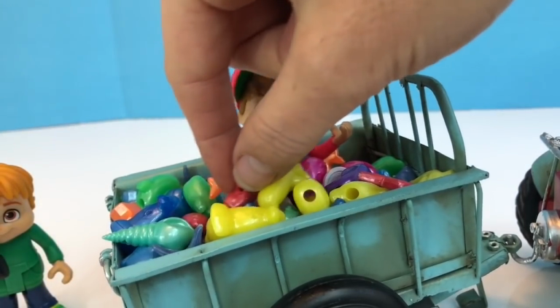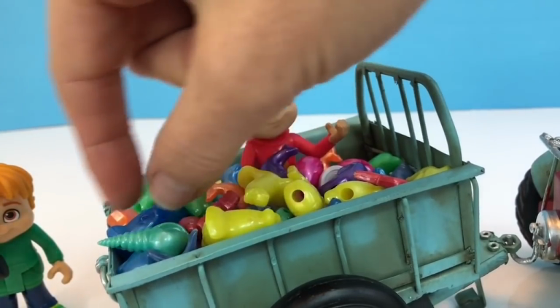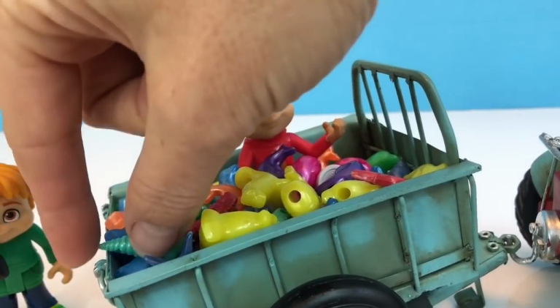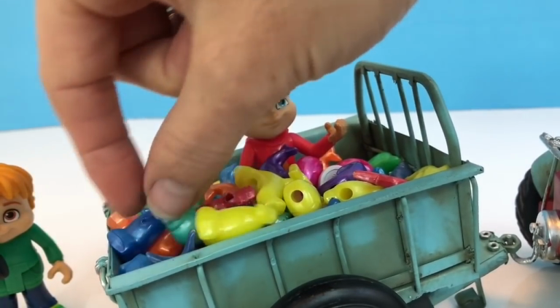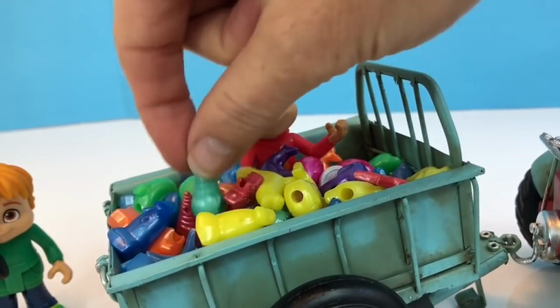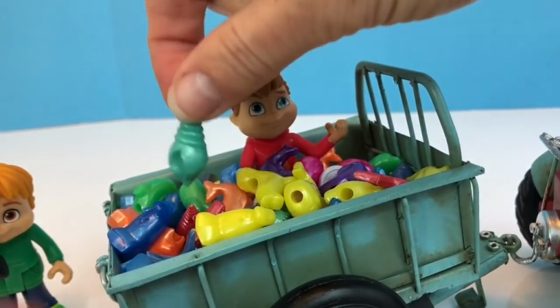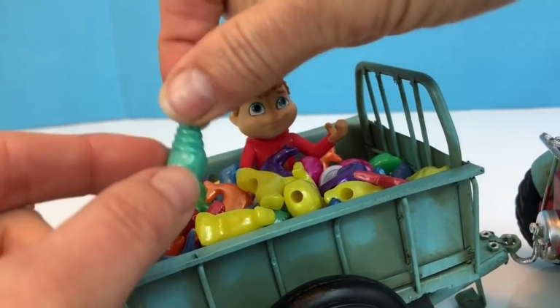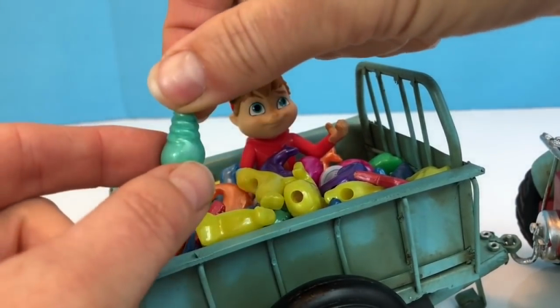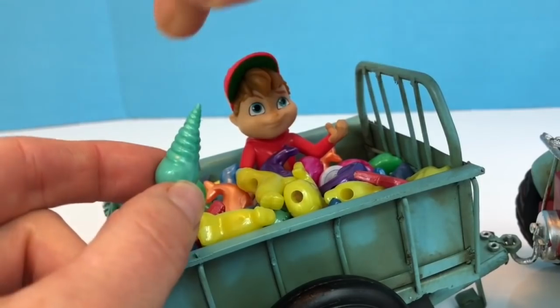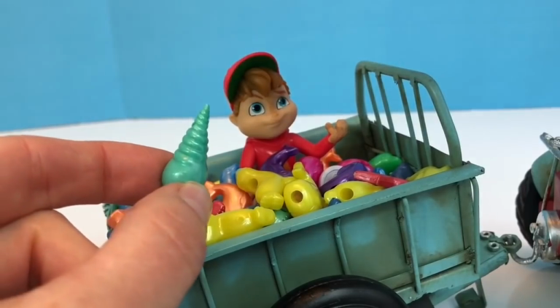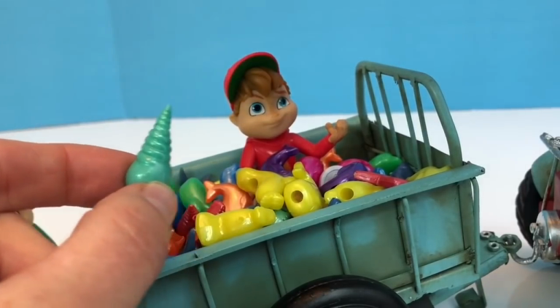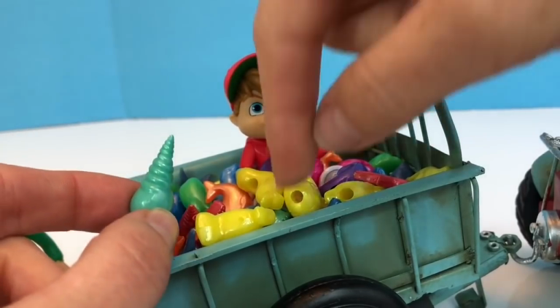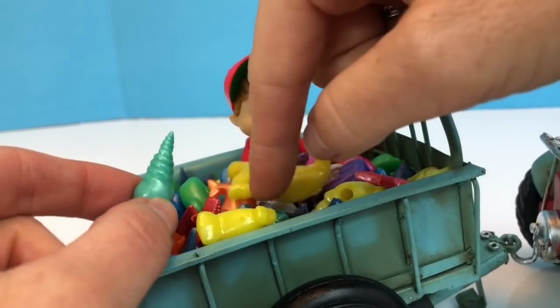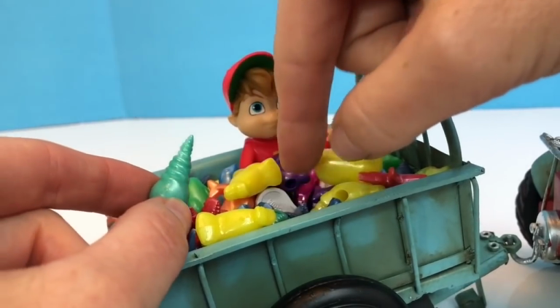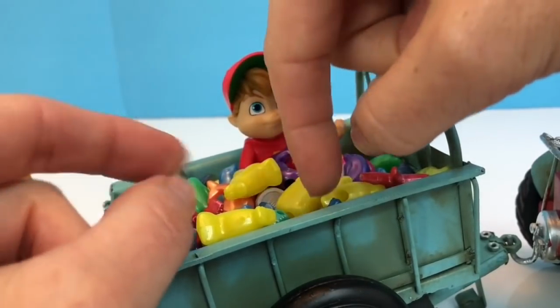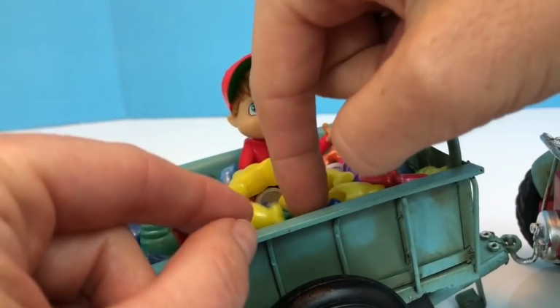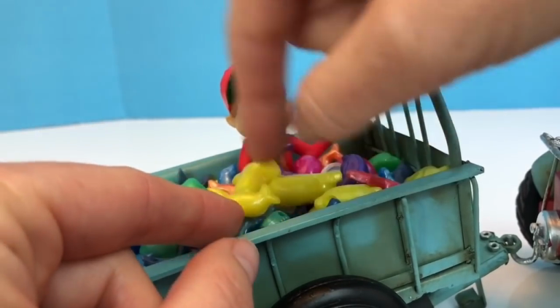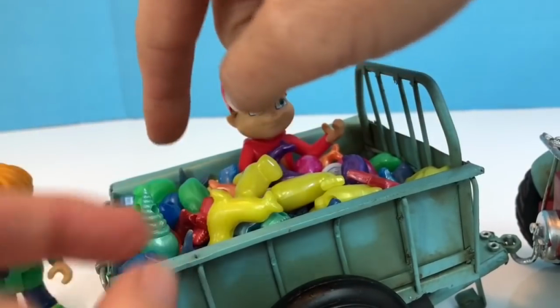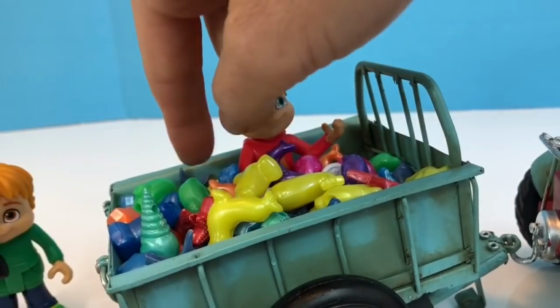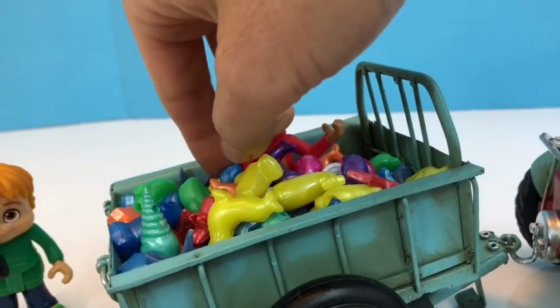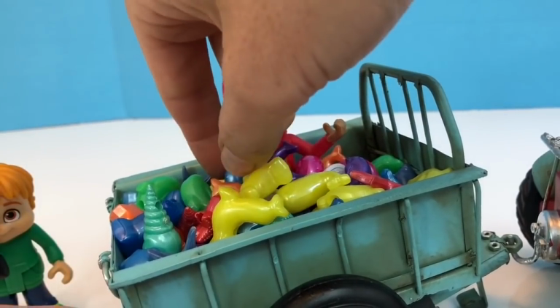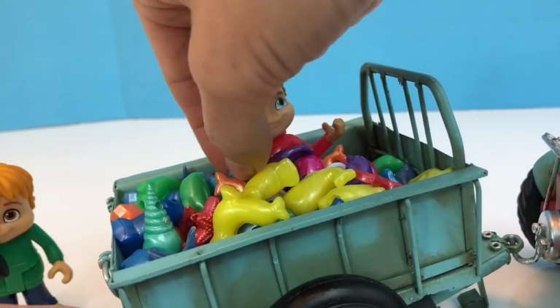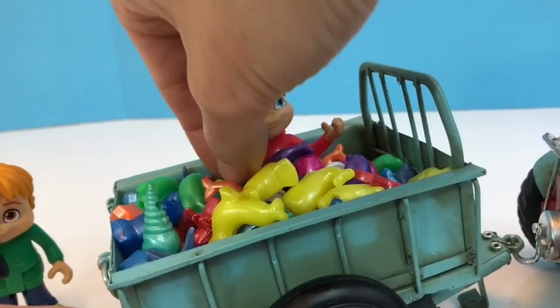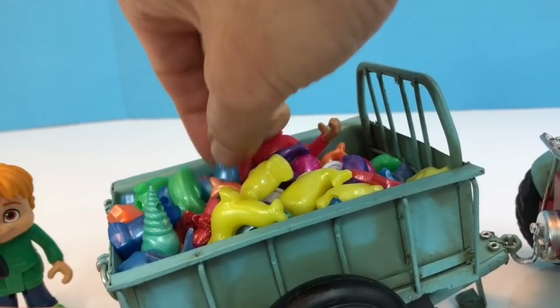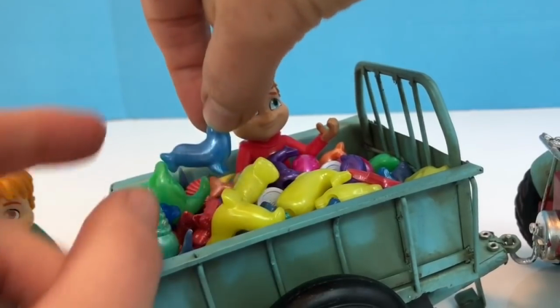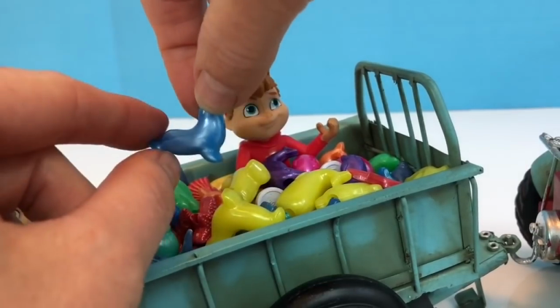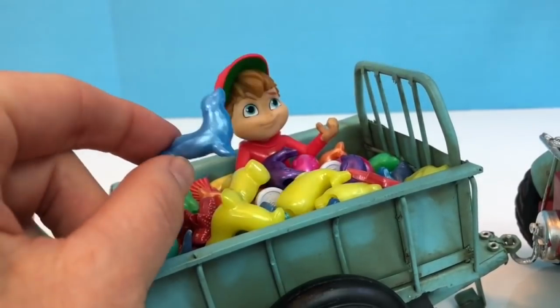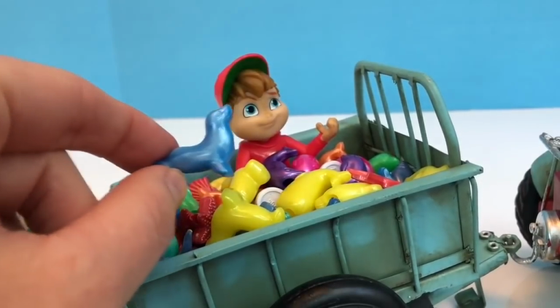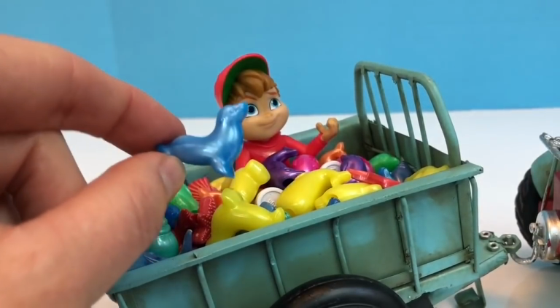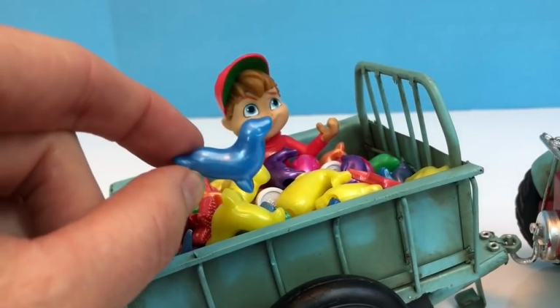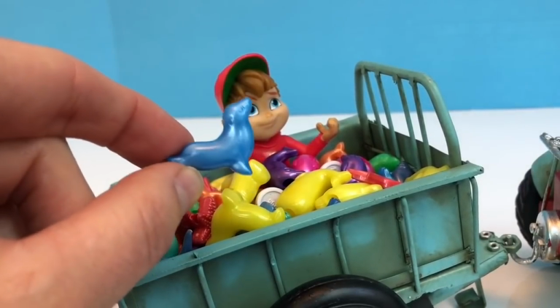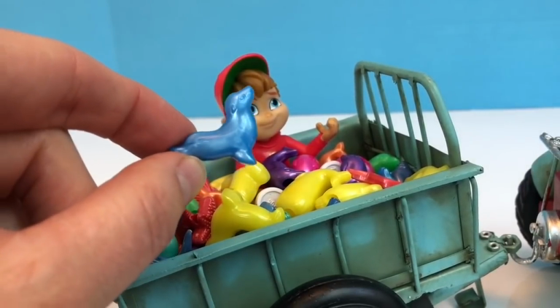What else can we find? A pretty green shell, and a blue seal.